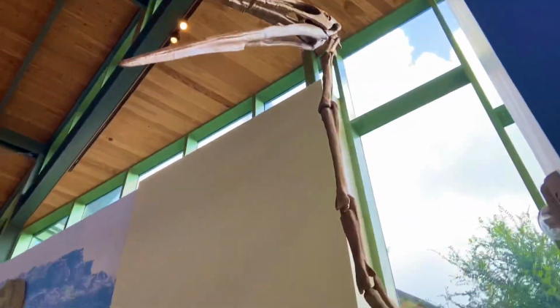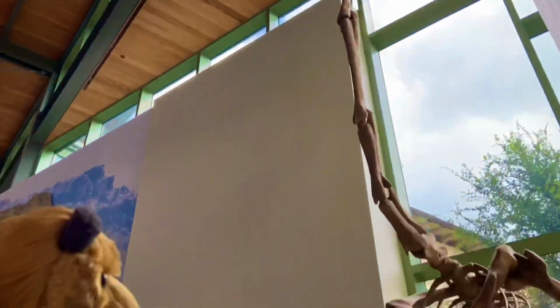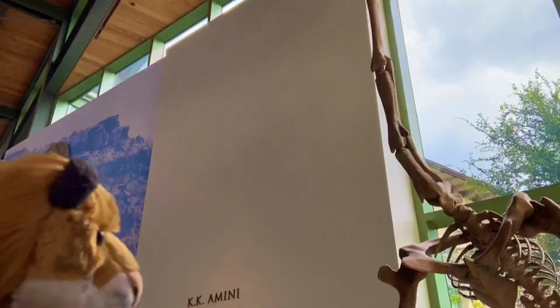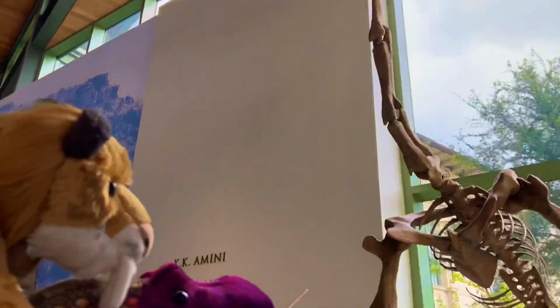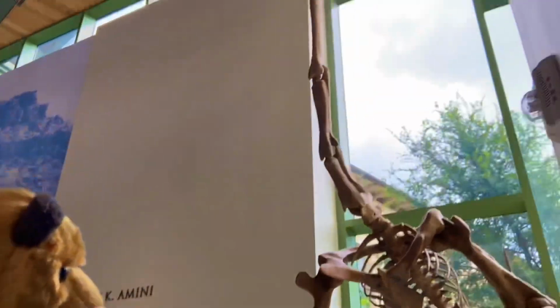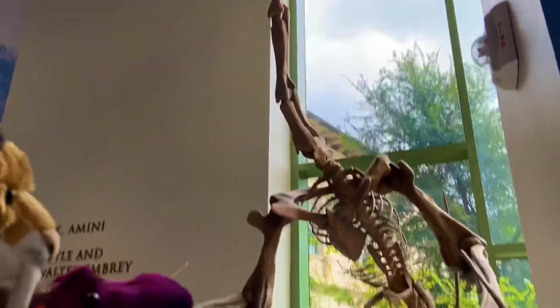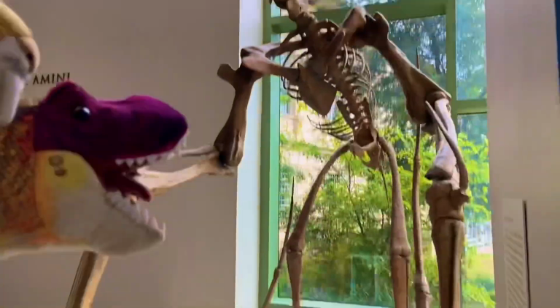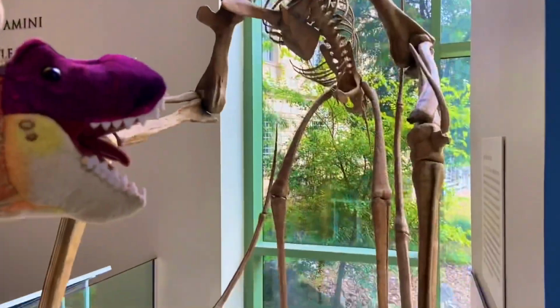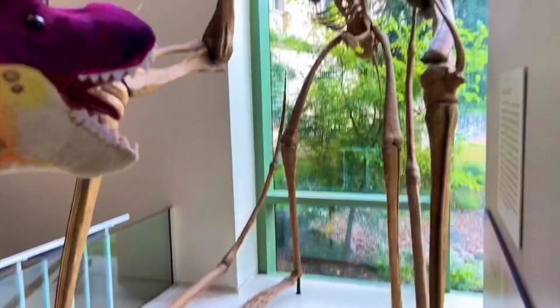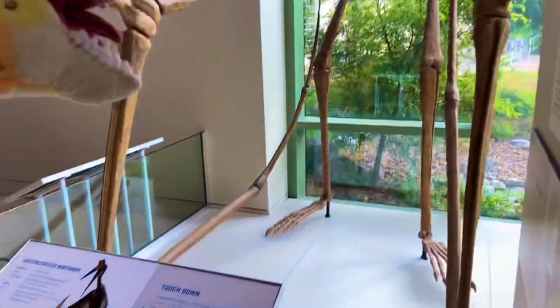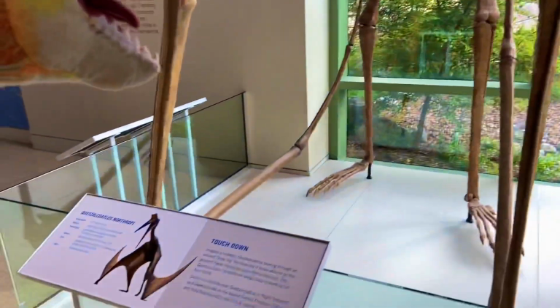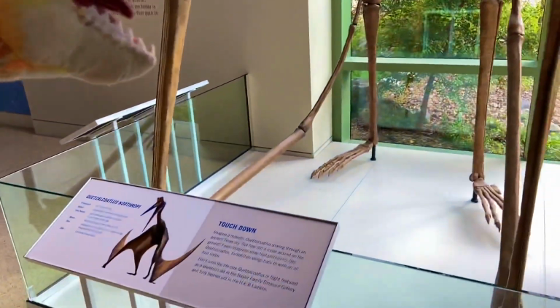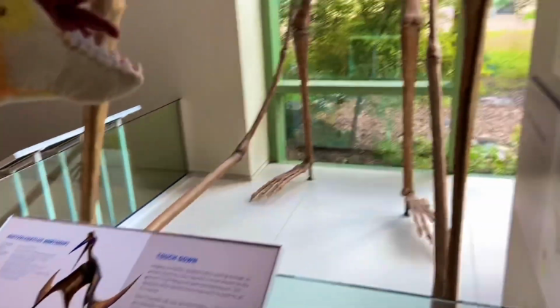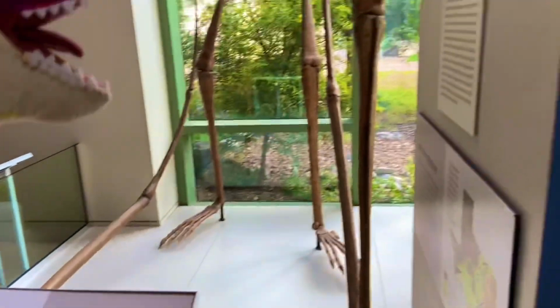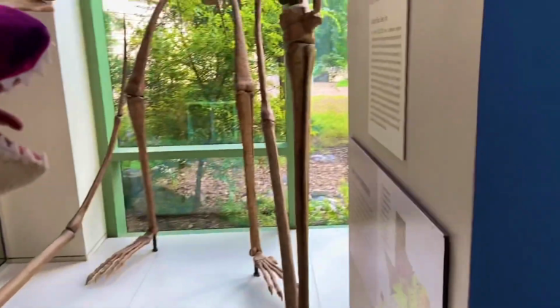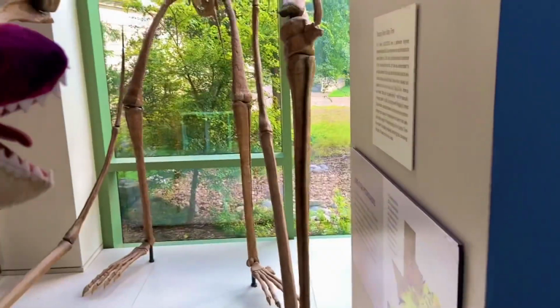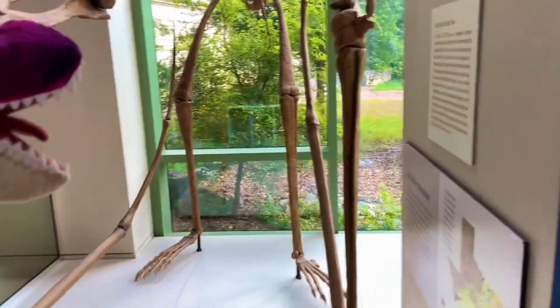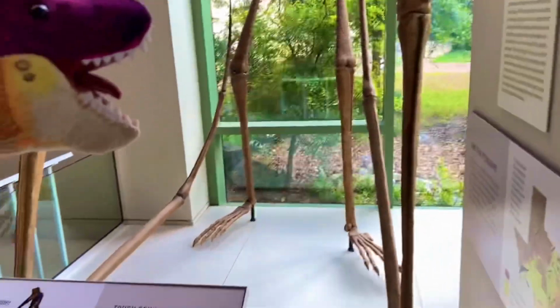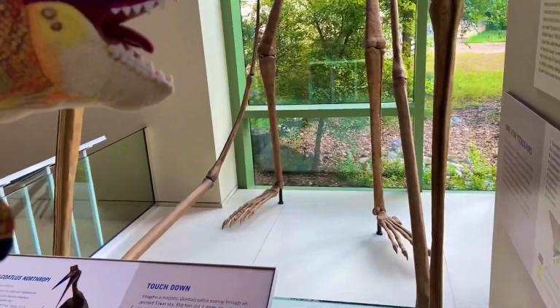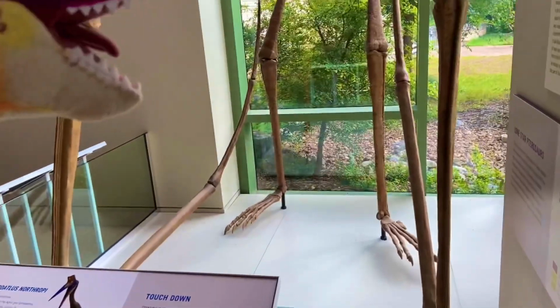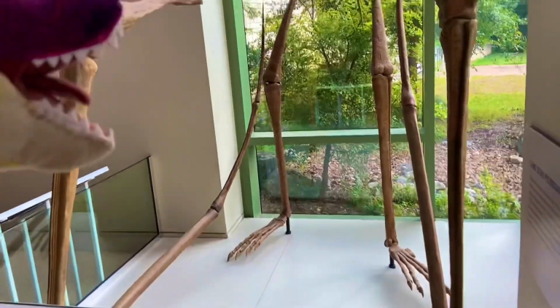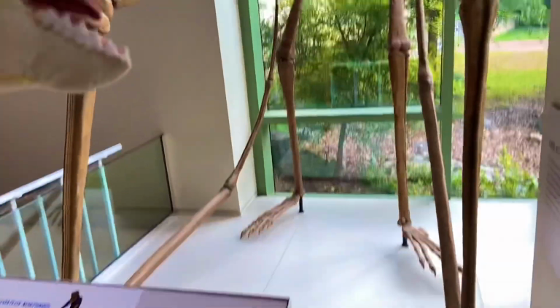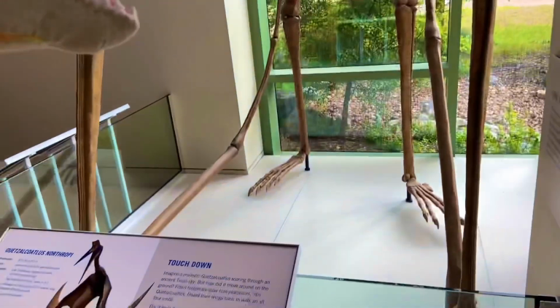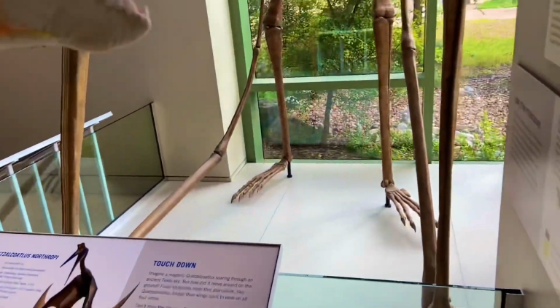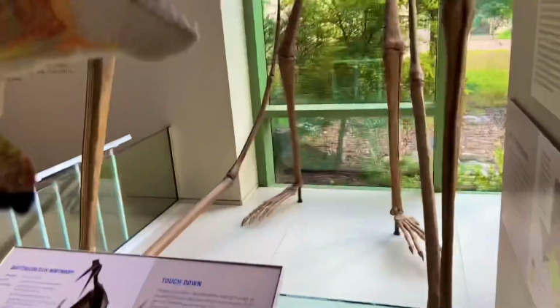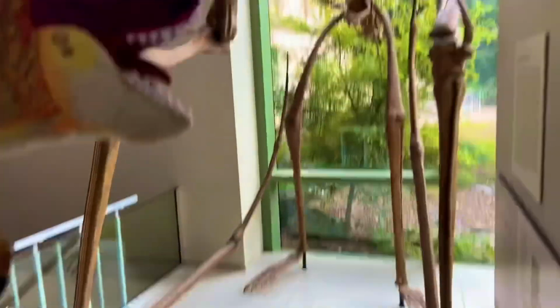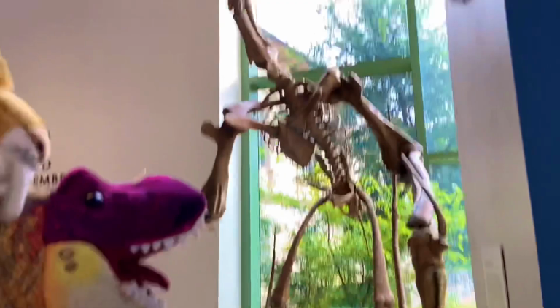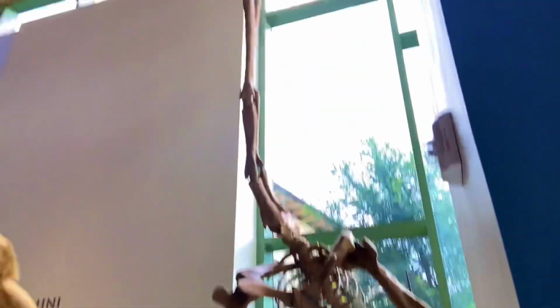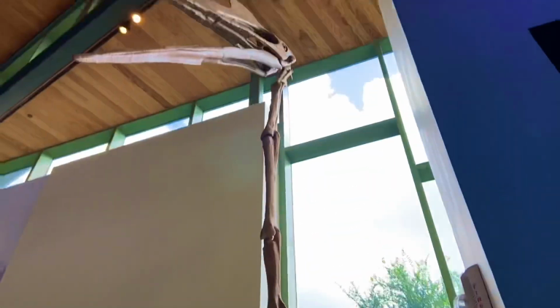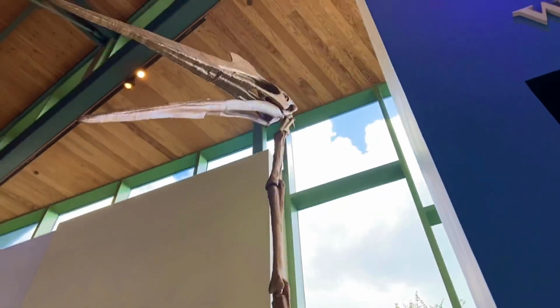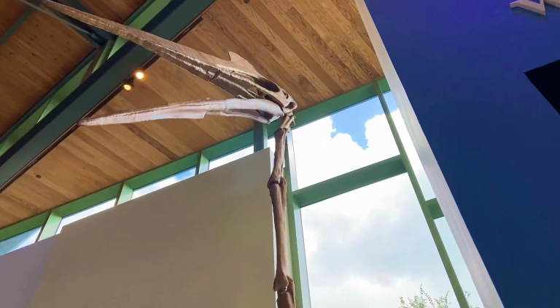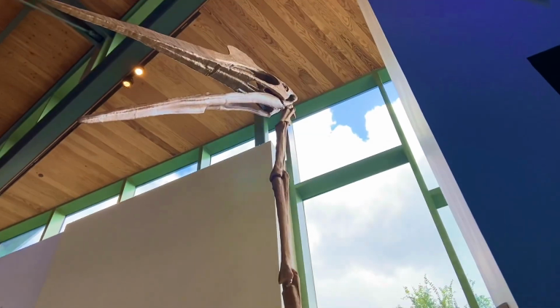It's absolutely spectacular, isn't it? And here come more visitors. These creatures stood as tall as giraffes.